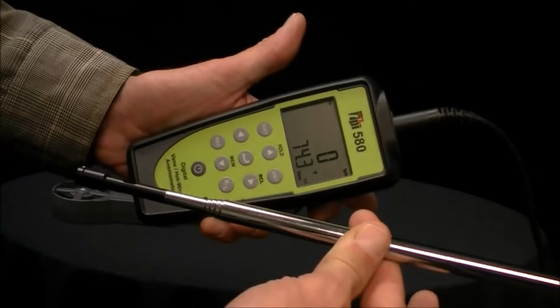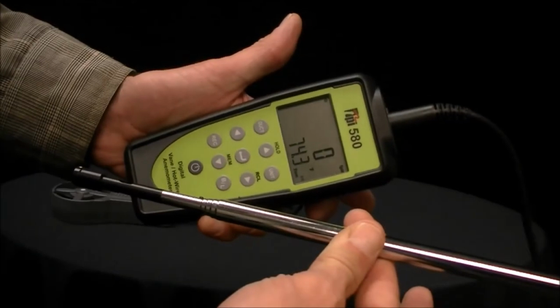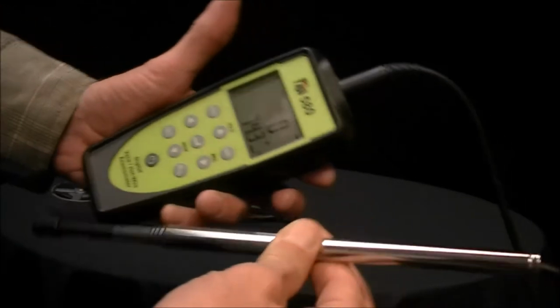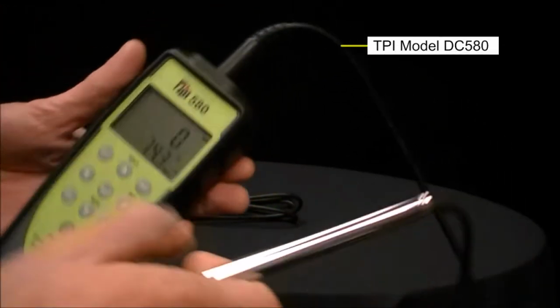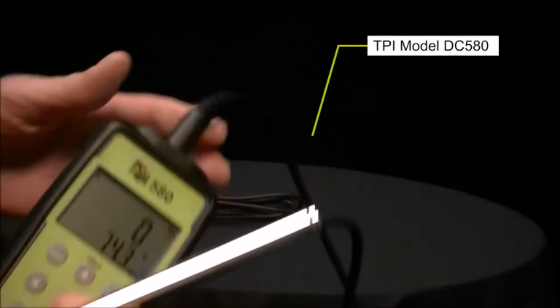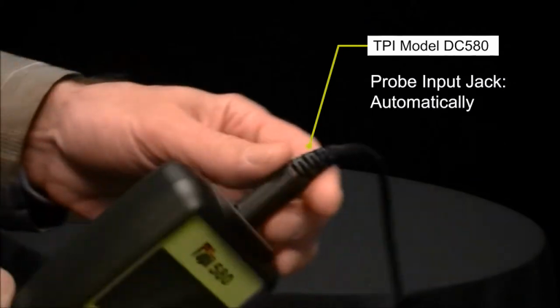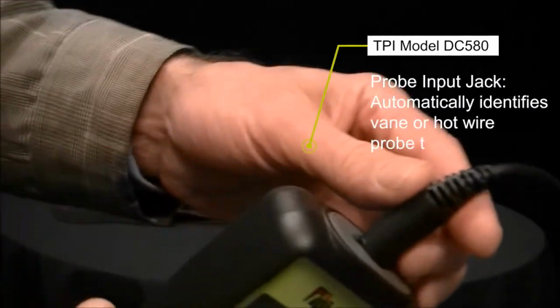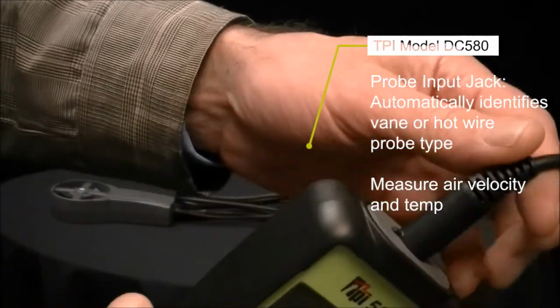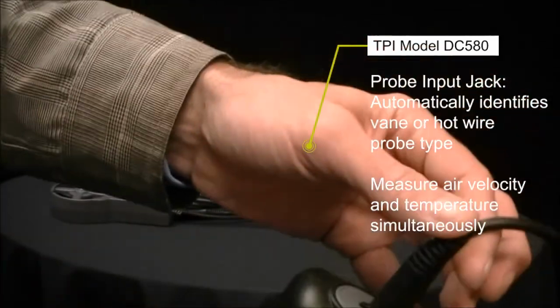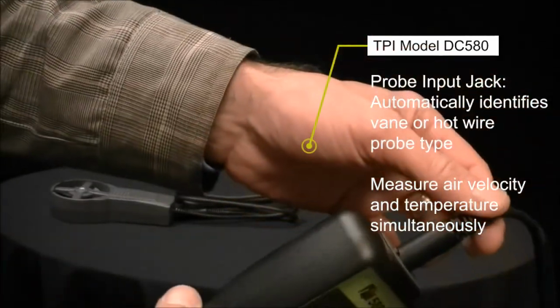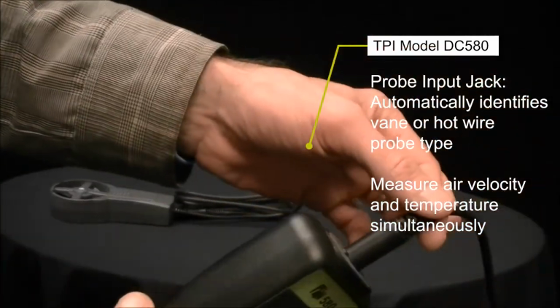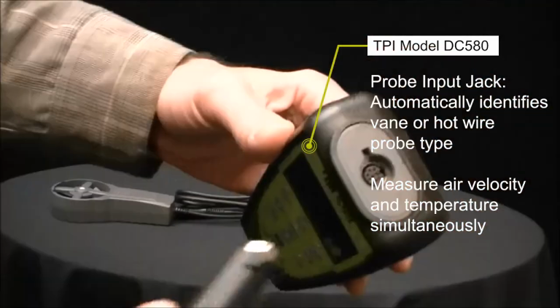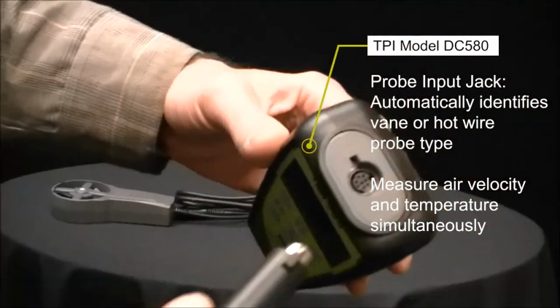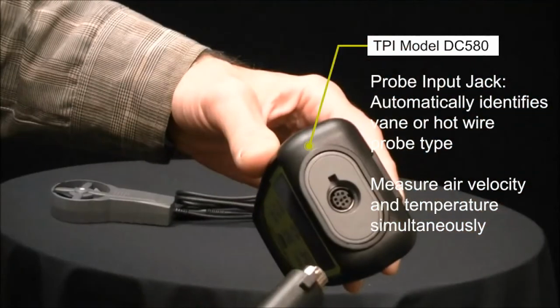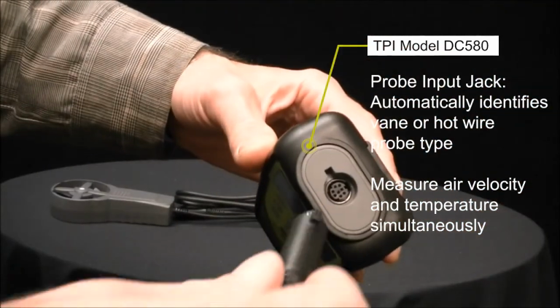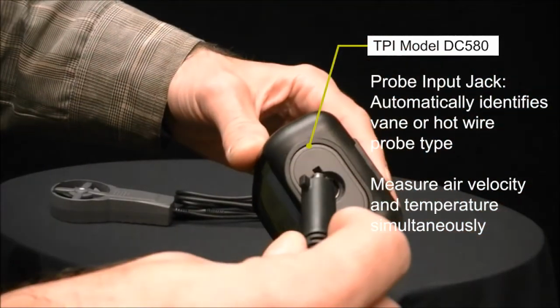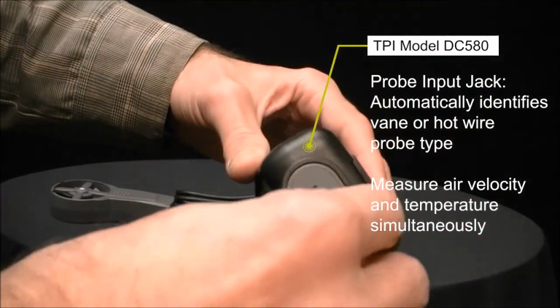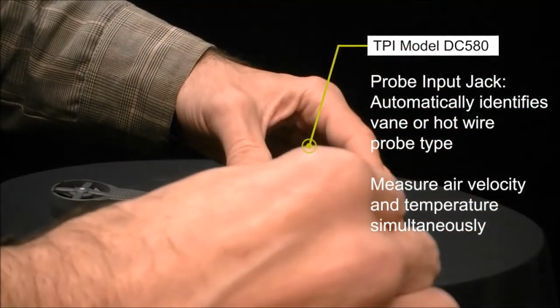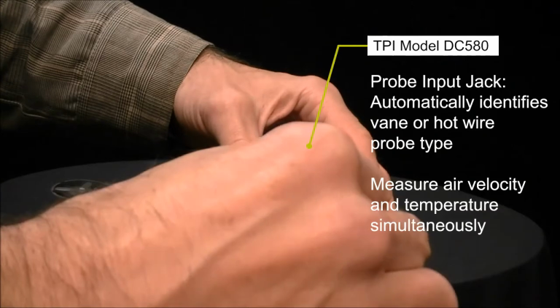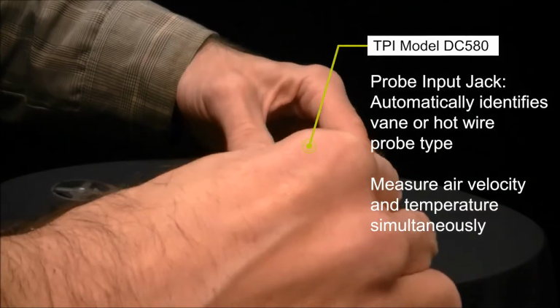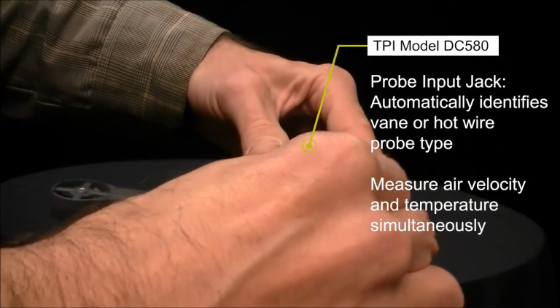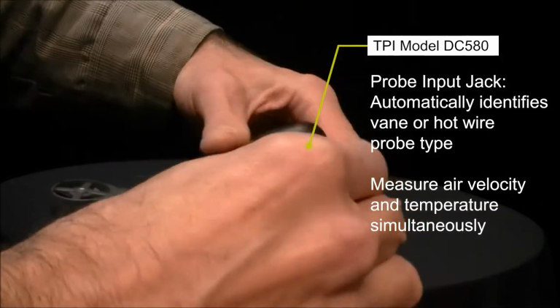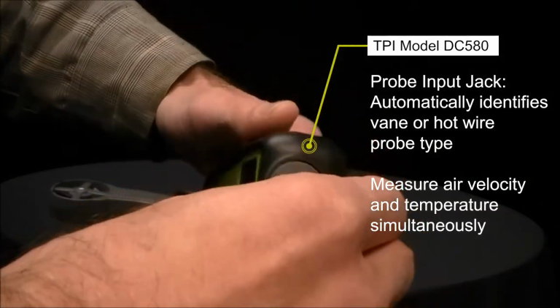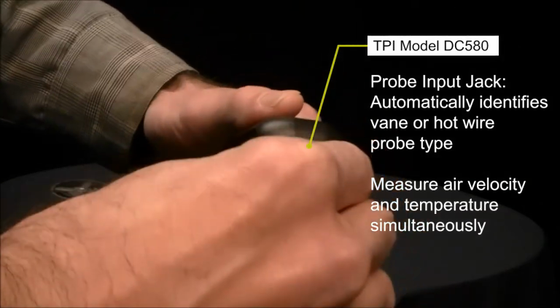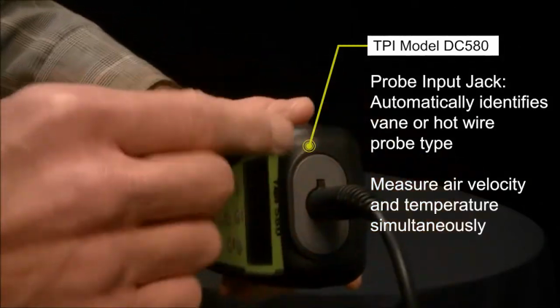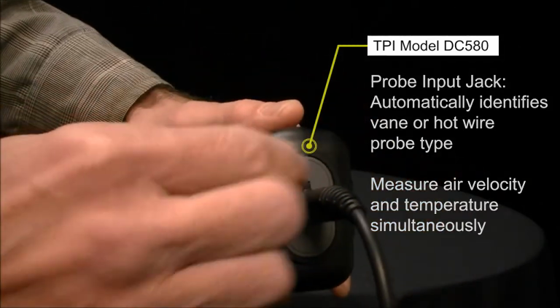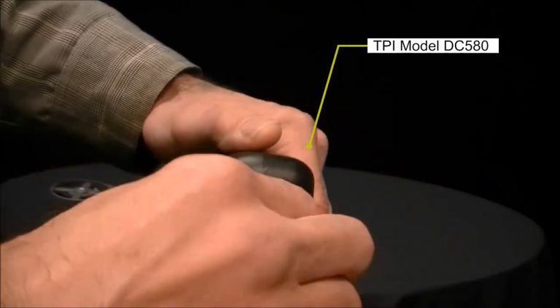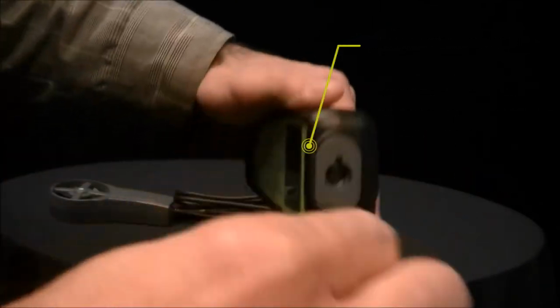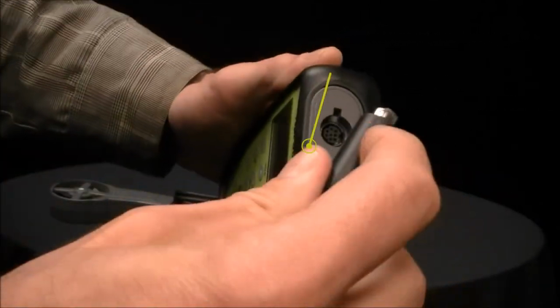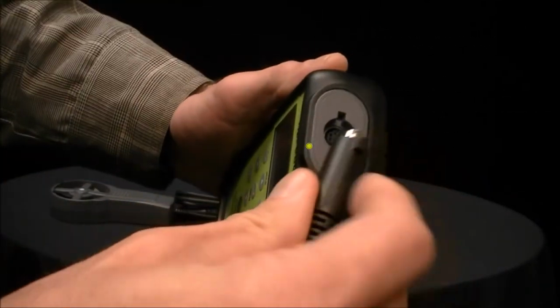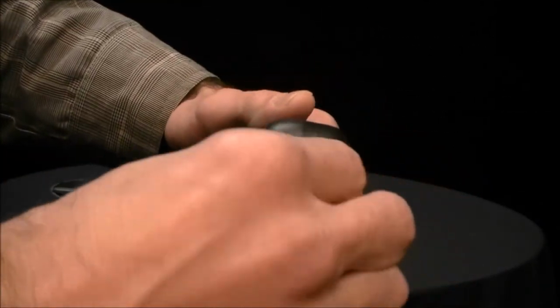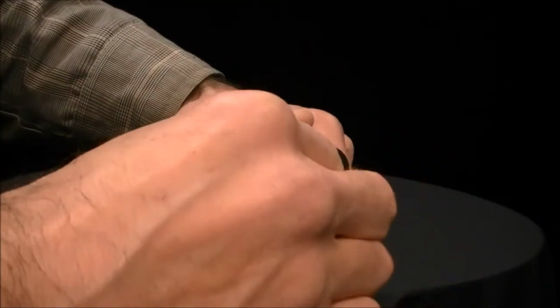The most powerful feature of the DC580 is its versatility as a hotwire and vane combination unit. The smart probe is interchangeable, with auto-recognition by the unit between the hotwire and the vane.